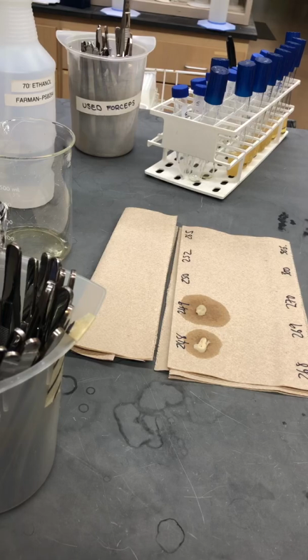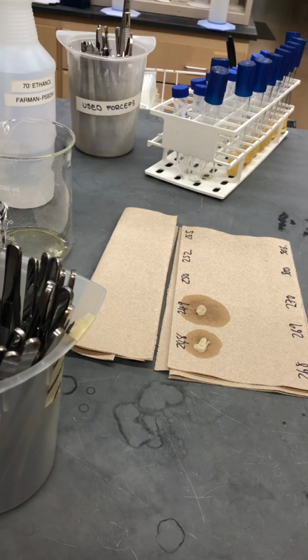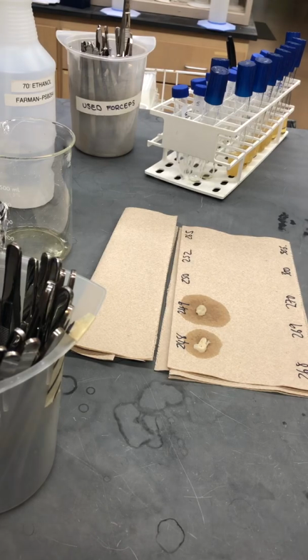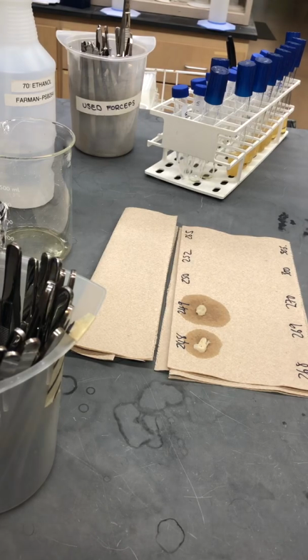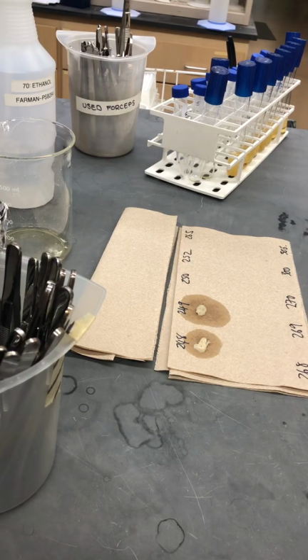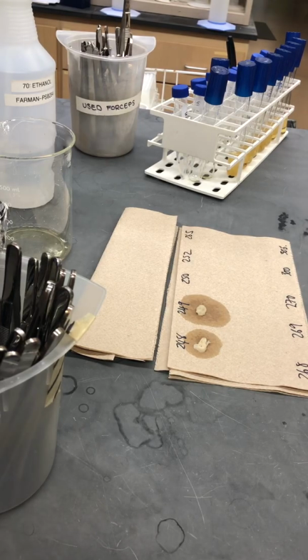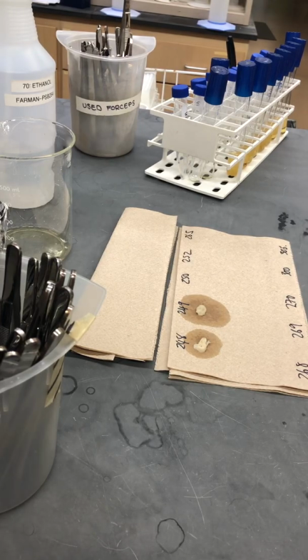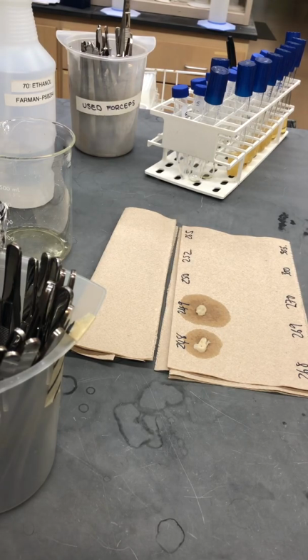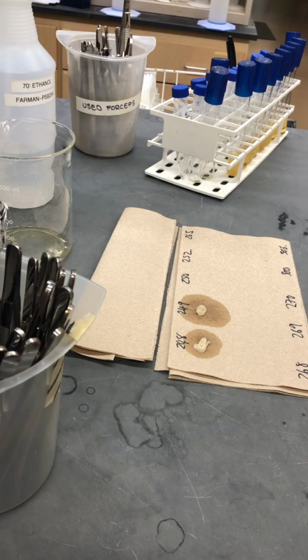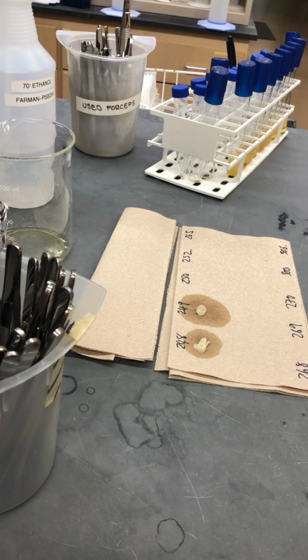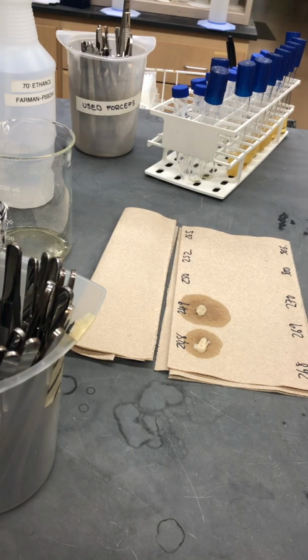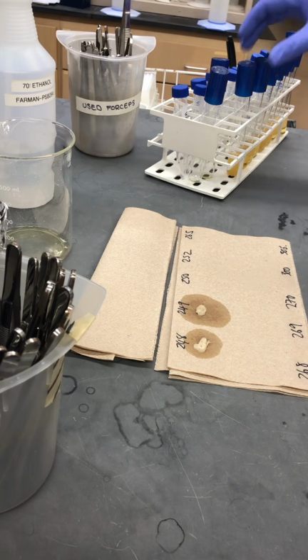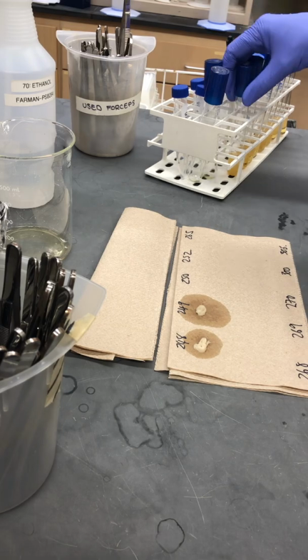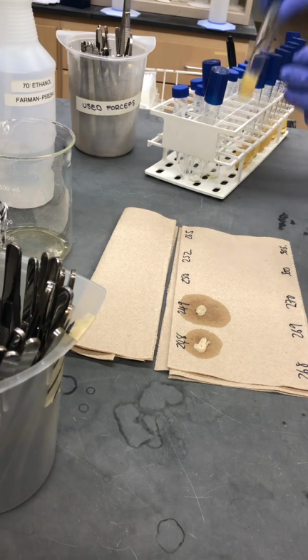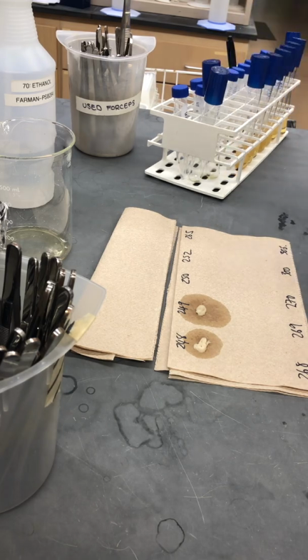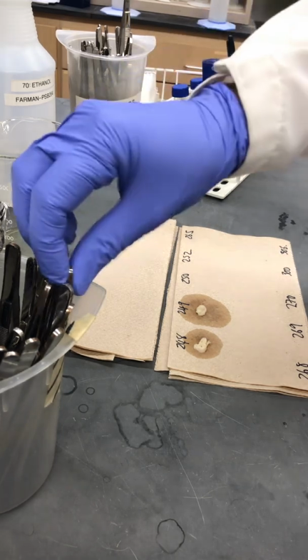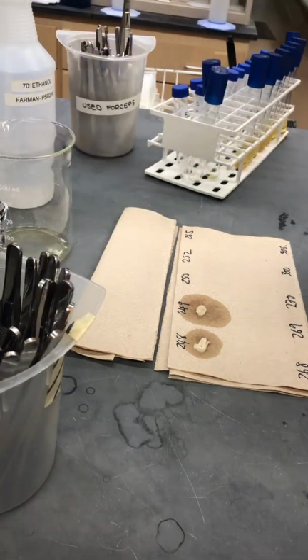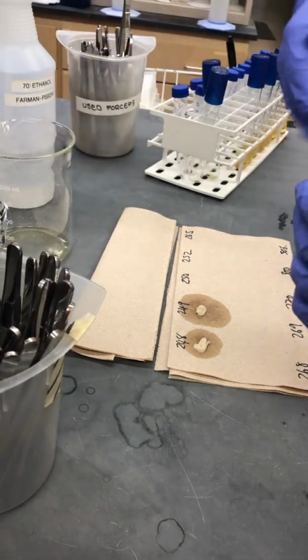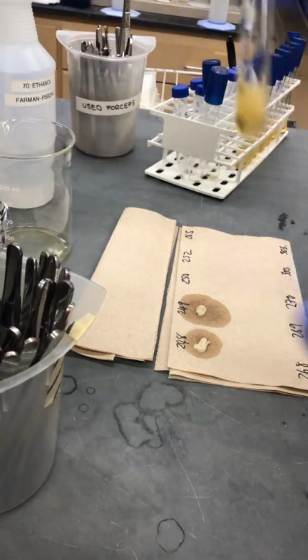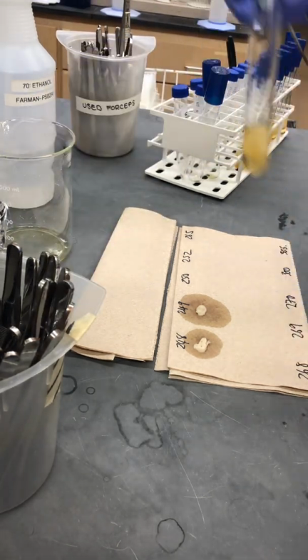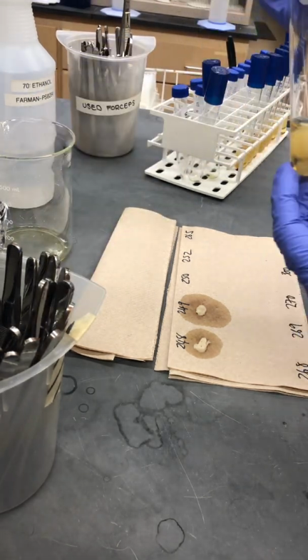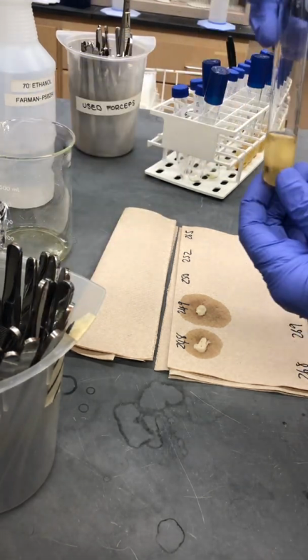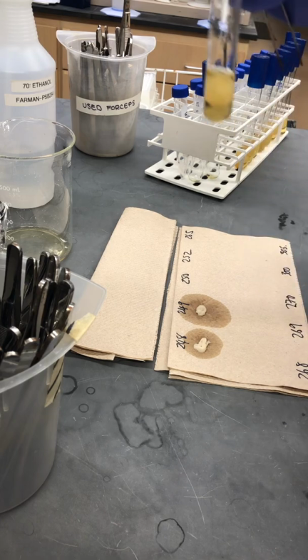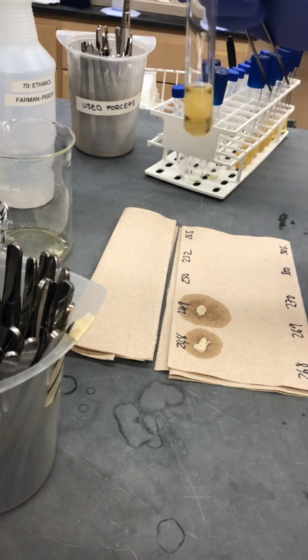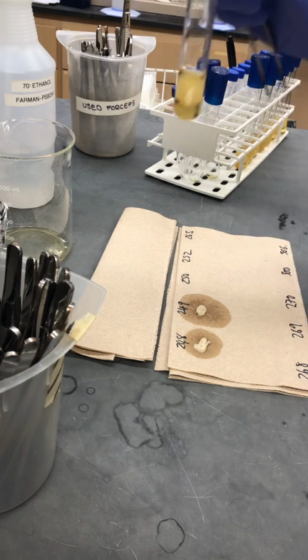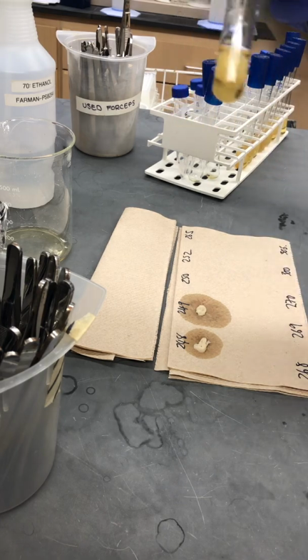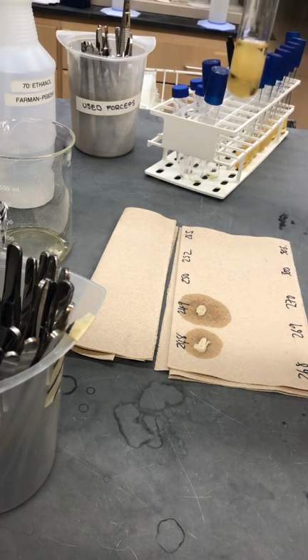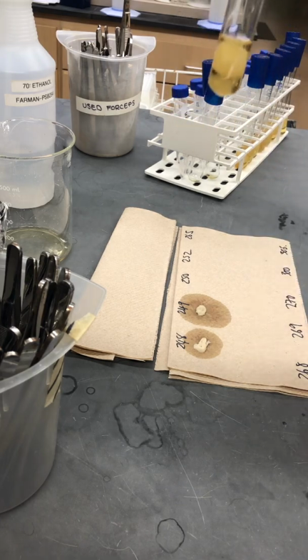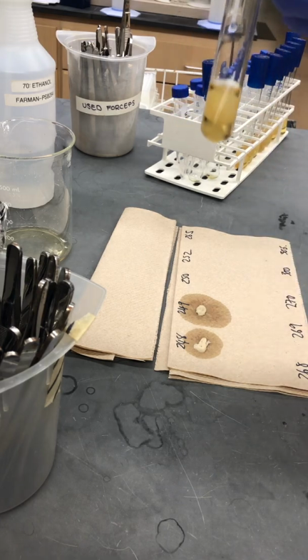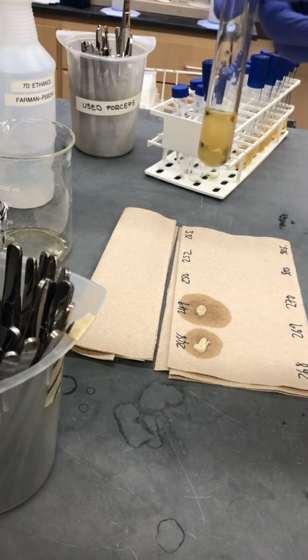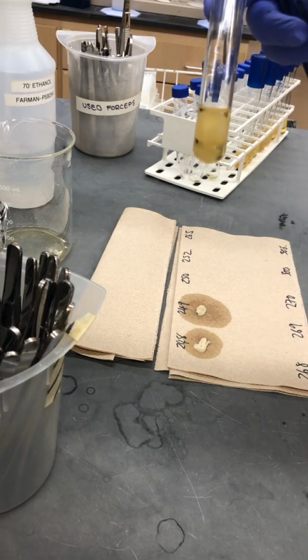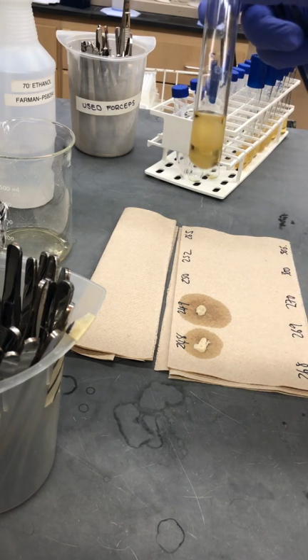This is a quick video just to show how we quickly process fungal mycelial samples for DNA extraction. We'll grow the cultures in 10 mils of complete medium for seven days.